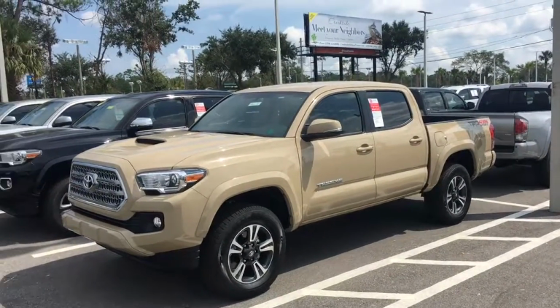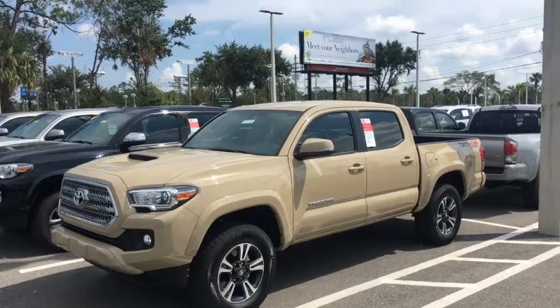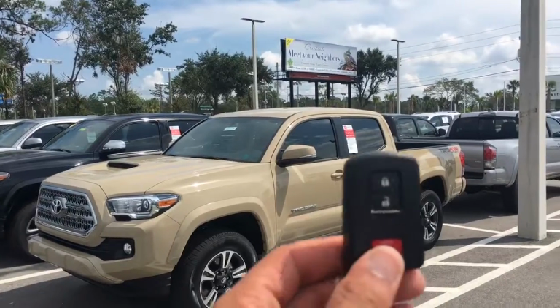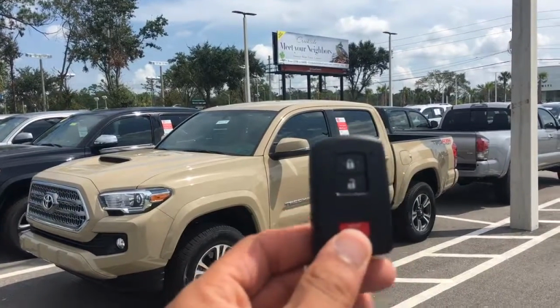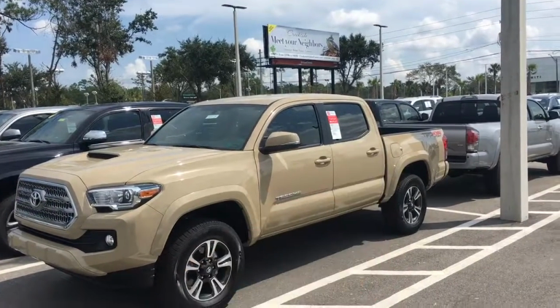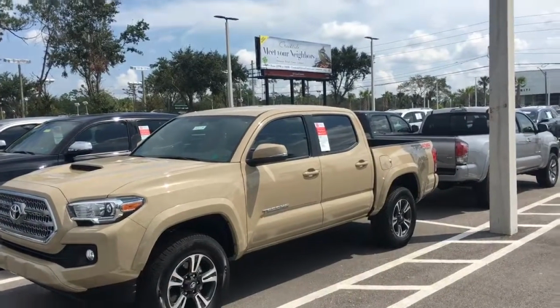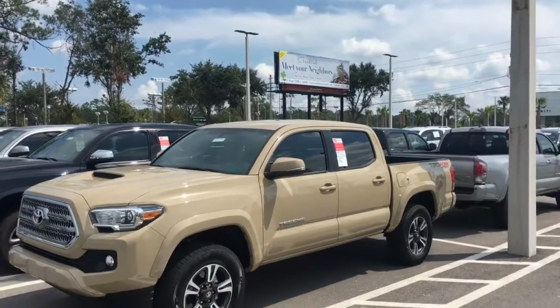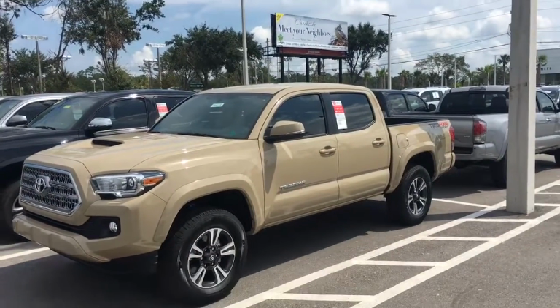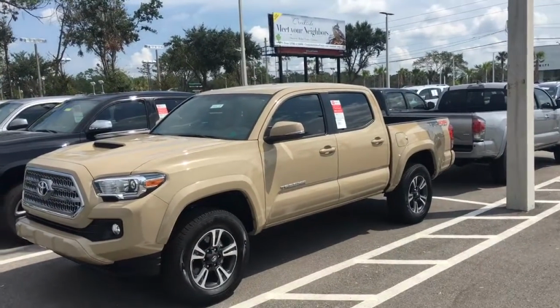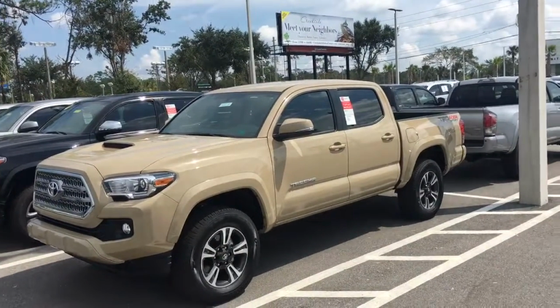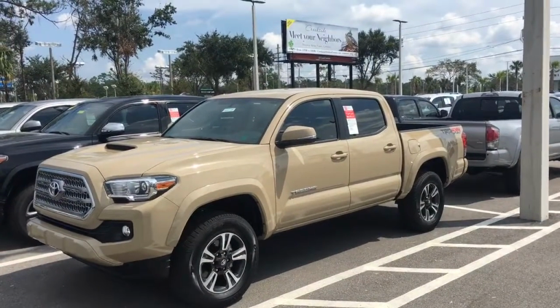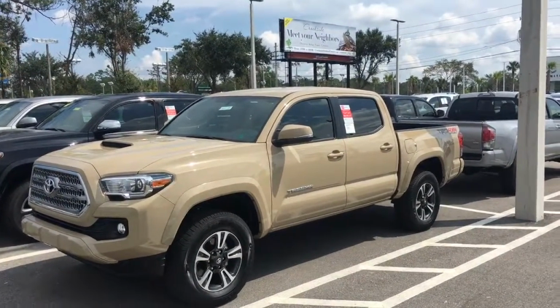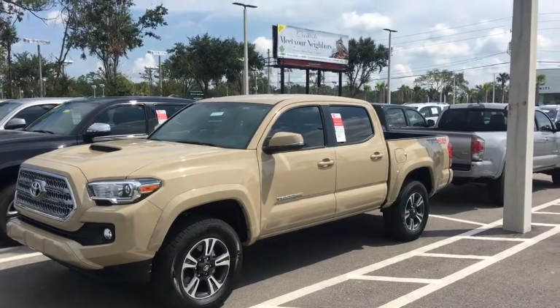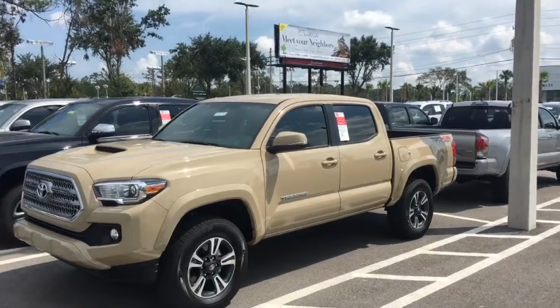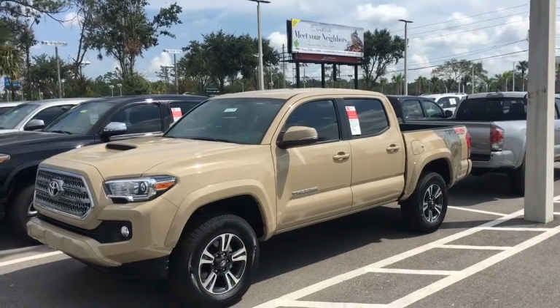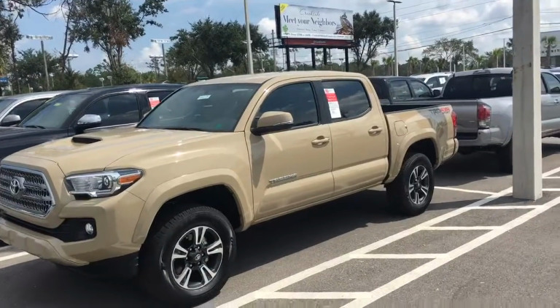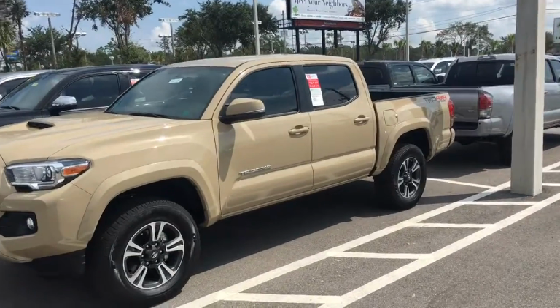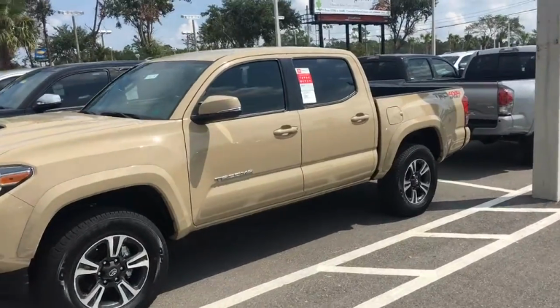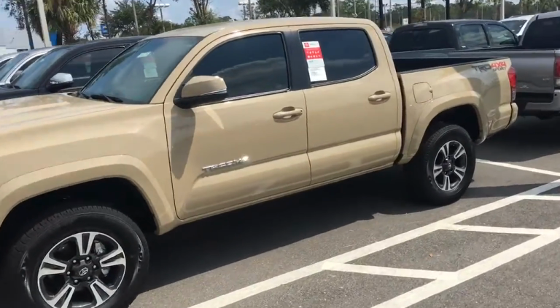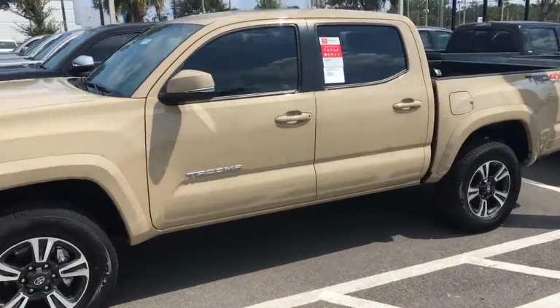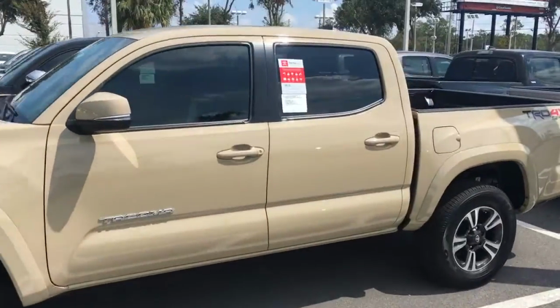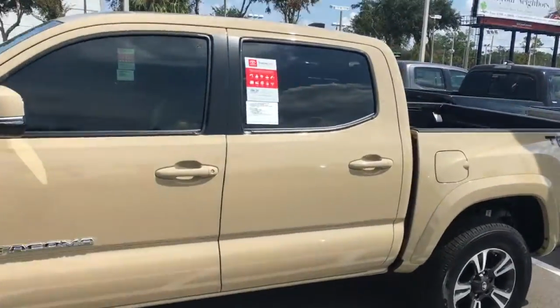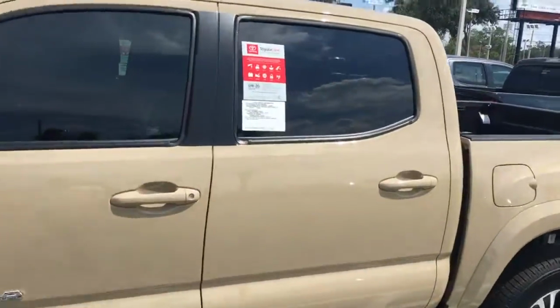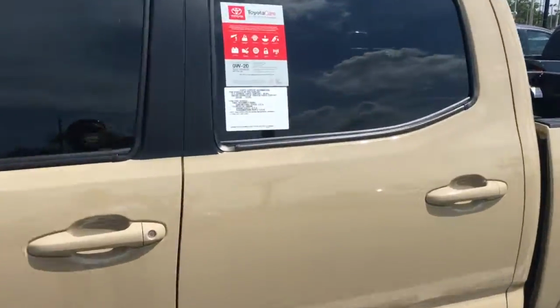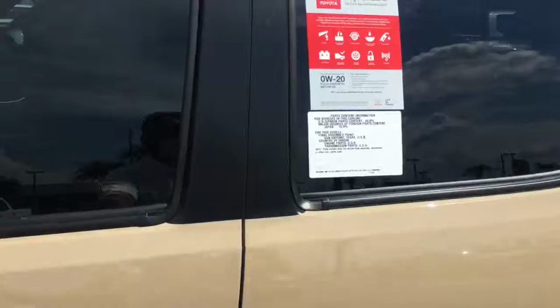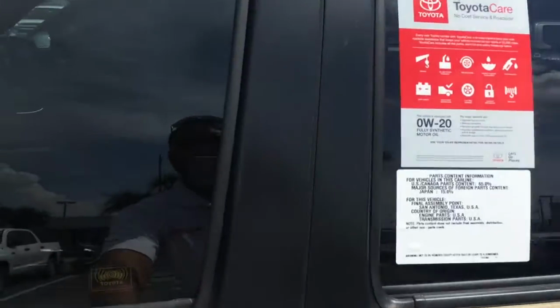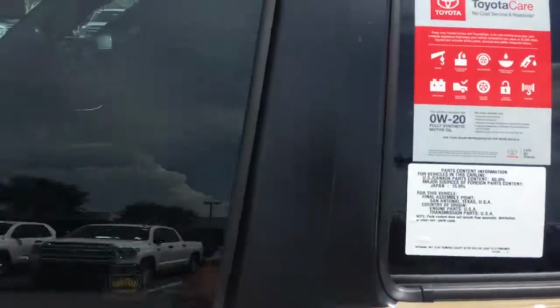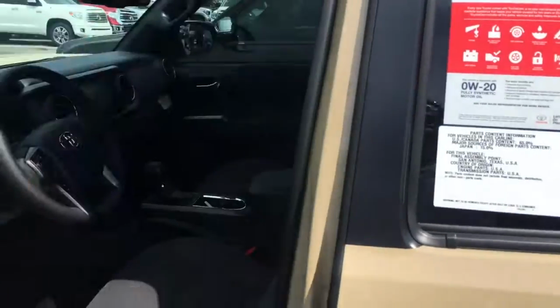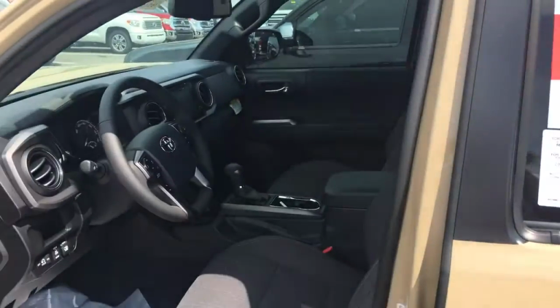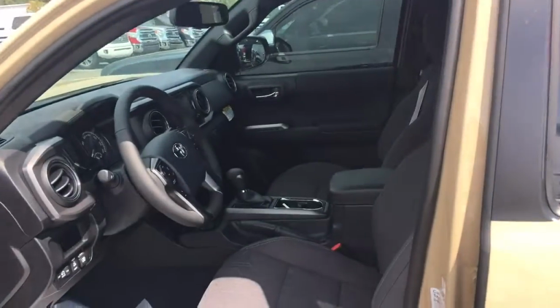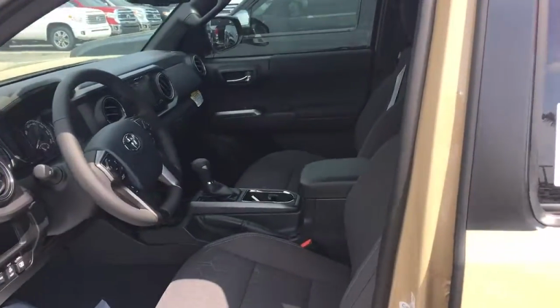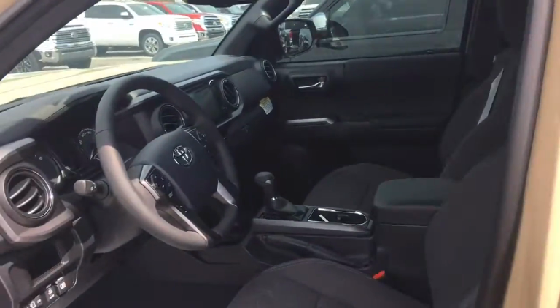This car is going to have your smart key system, which means you just walk up to the door, touch the handle, and it will unlock. It's also a push-start vehicle. This is a unique quicksand color that's unique to Toyota. As you see I just did there, I walked up to the car and it unlocked.